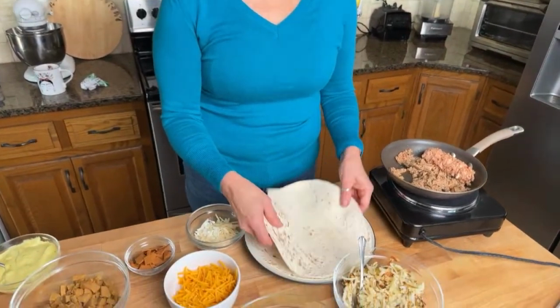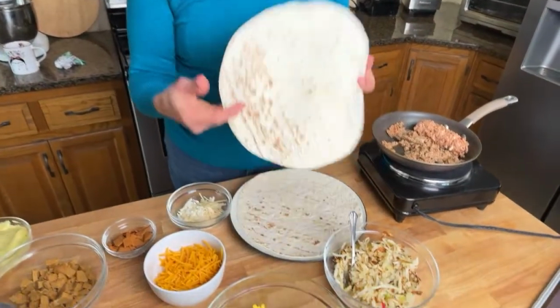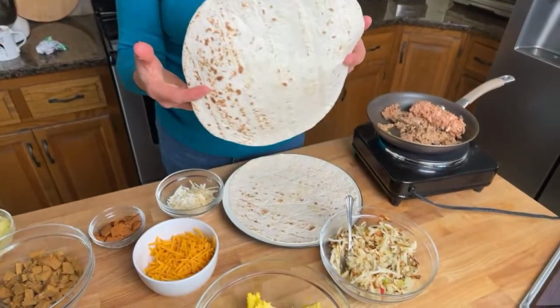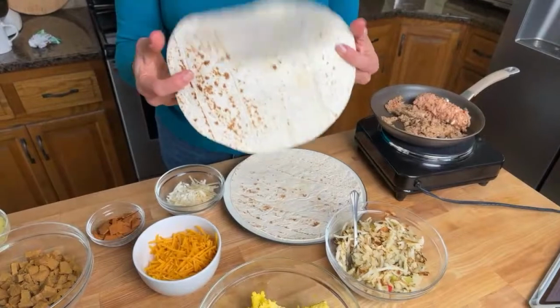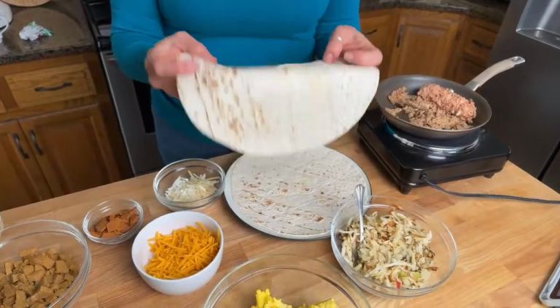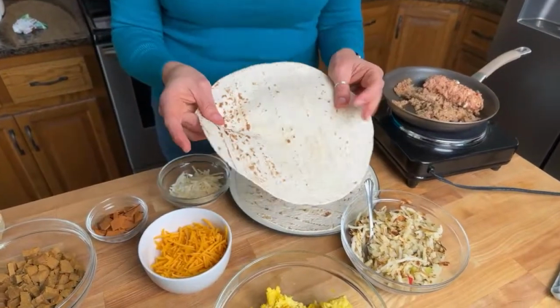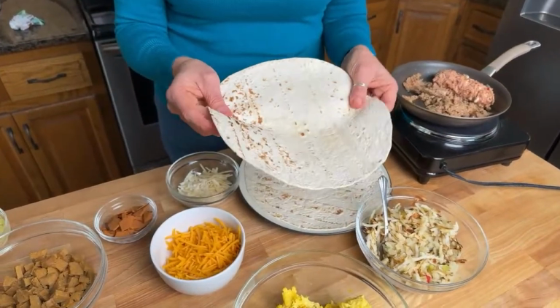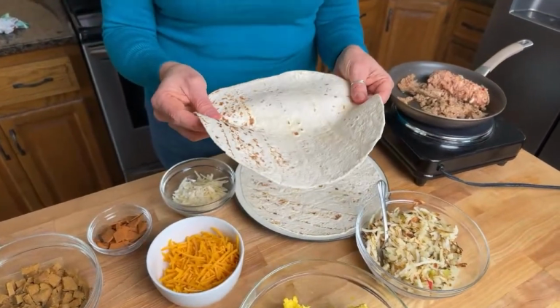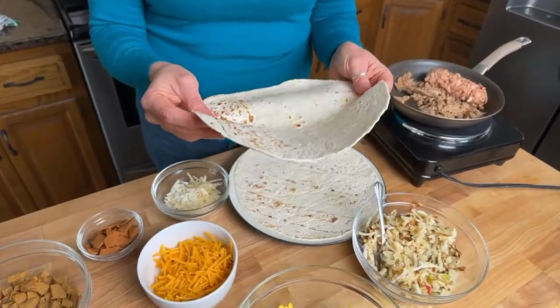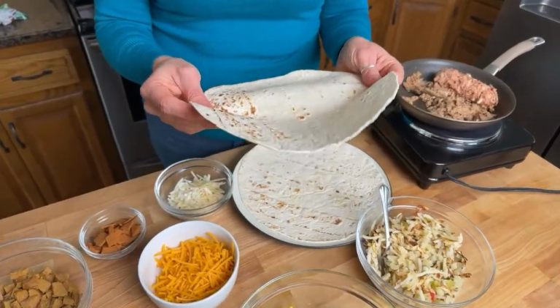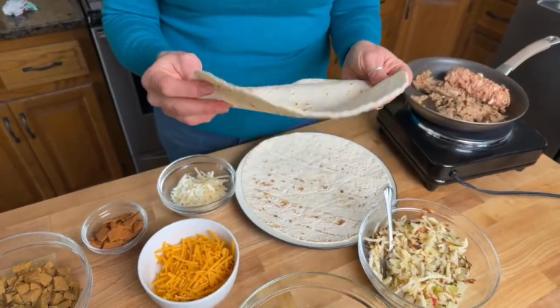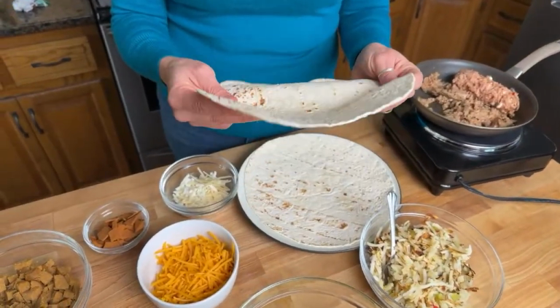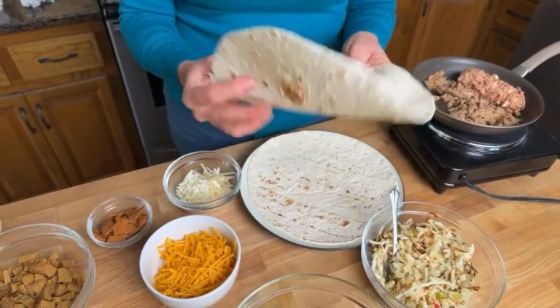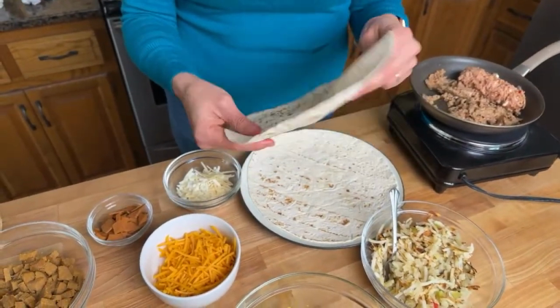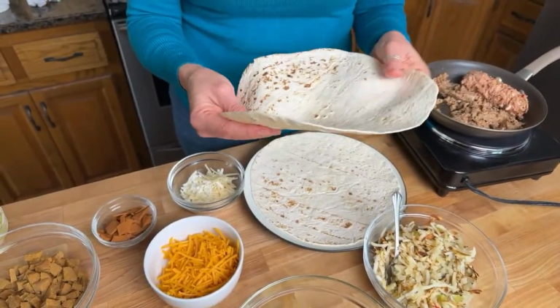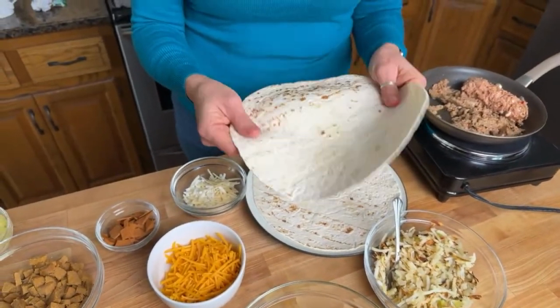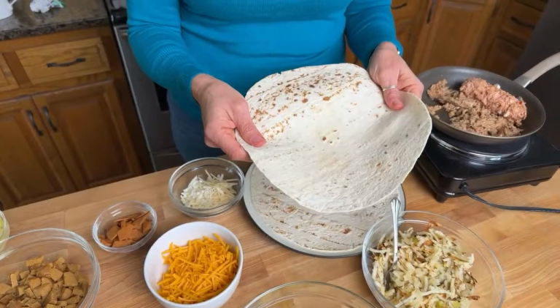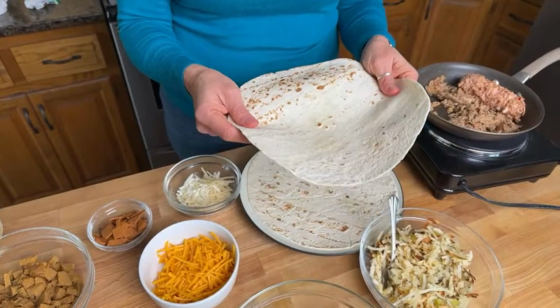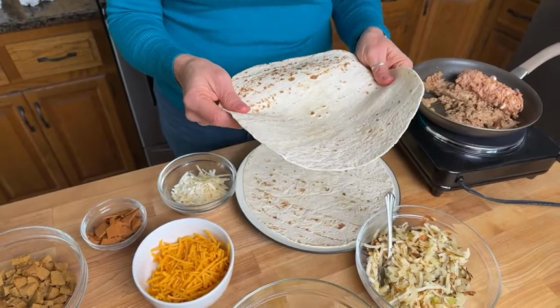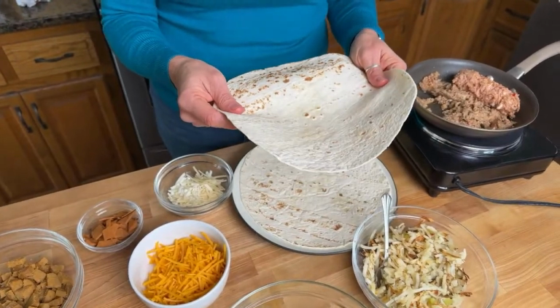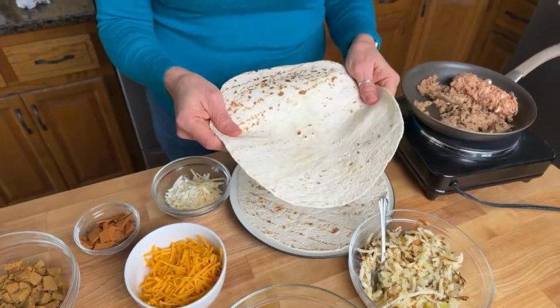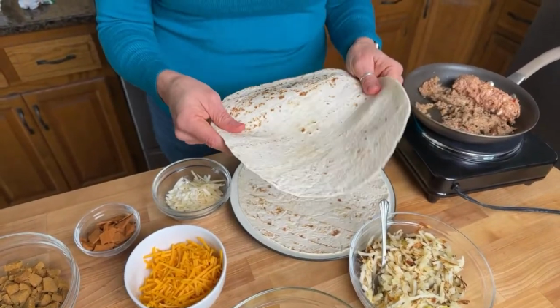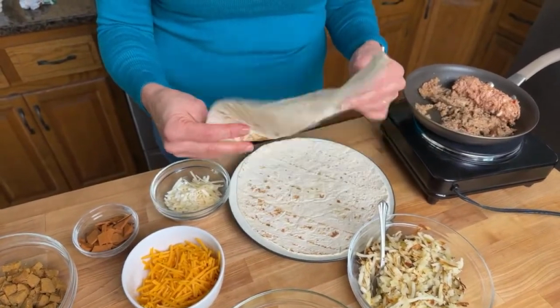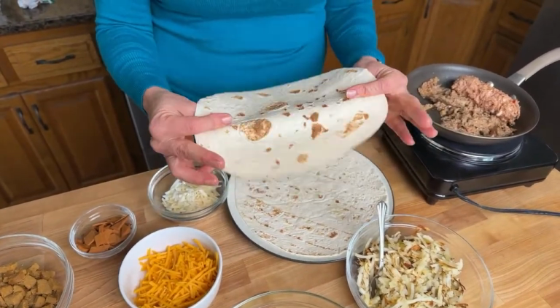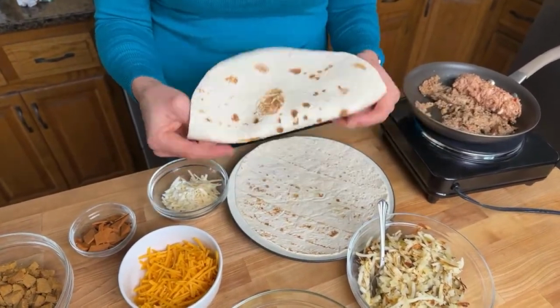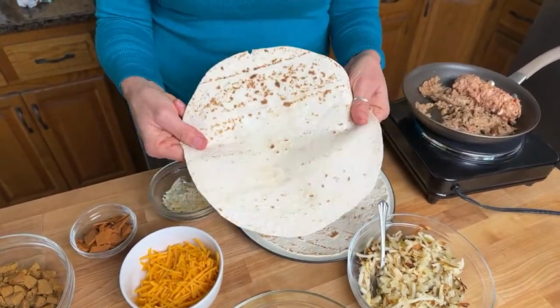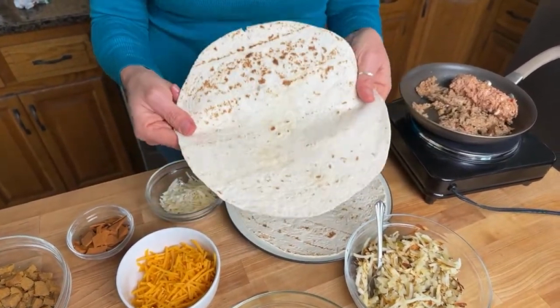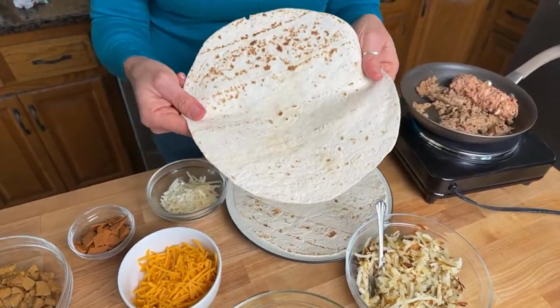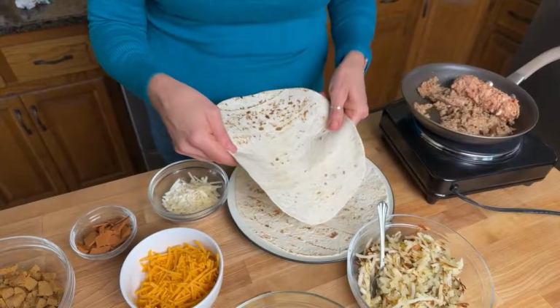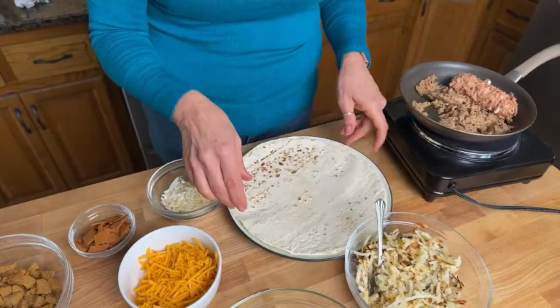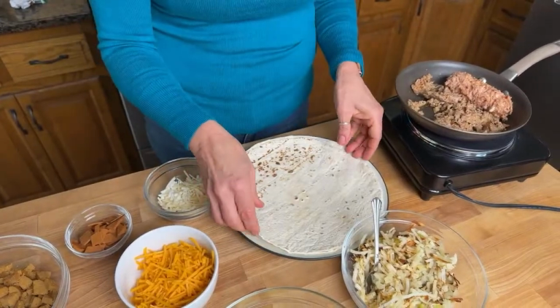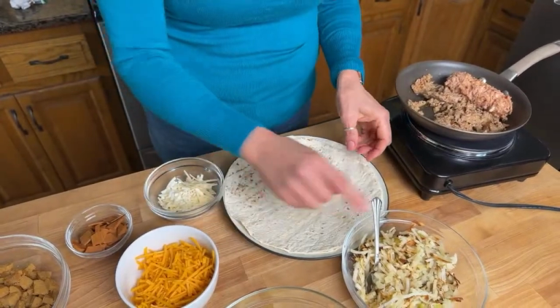I like to start the breakfast burritos with the hash brown layer. I also want to take a moment to talk about the tortillas I'm using. These are Mission carb-balanced tortillas, and they have 10 grams of protein per tortilla — that's pretty good.